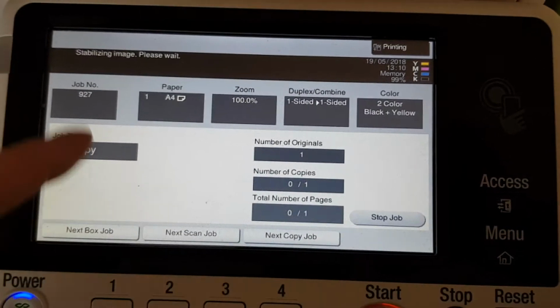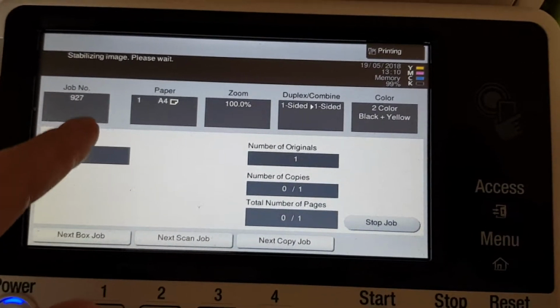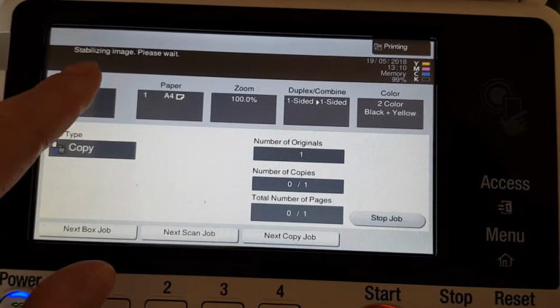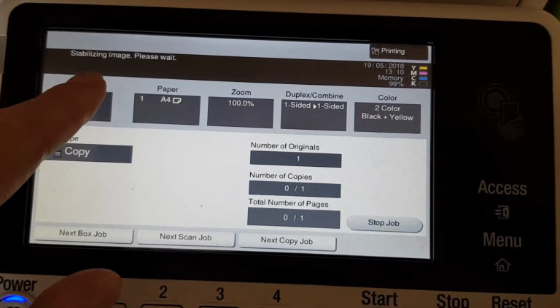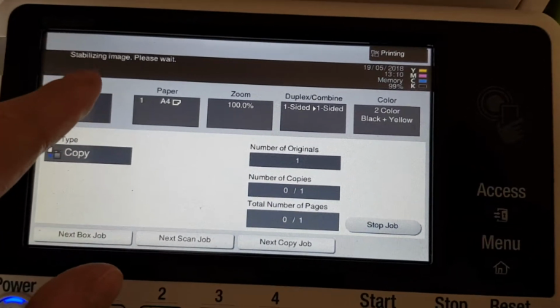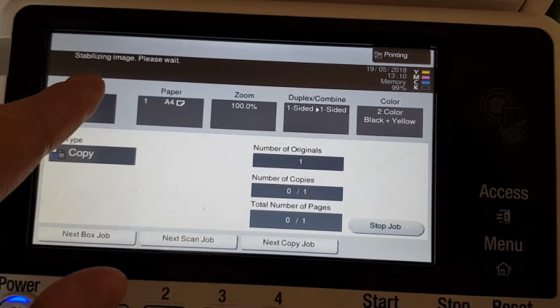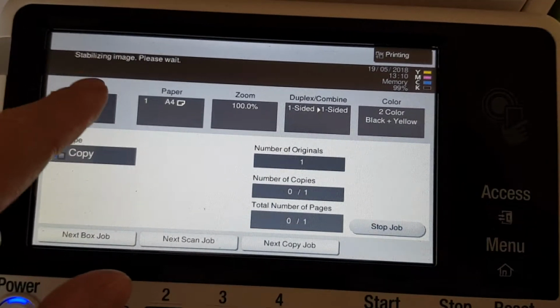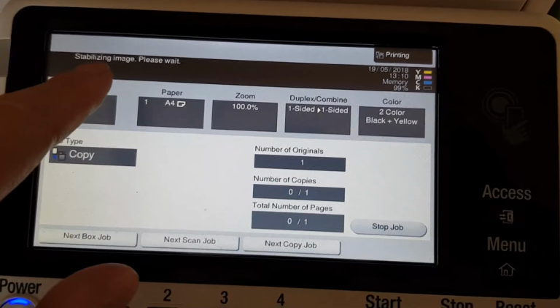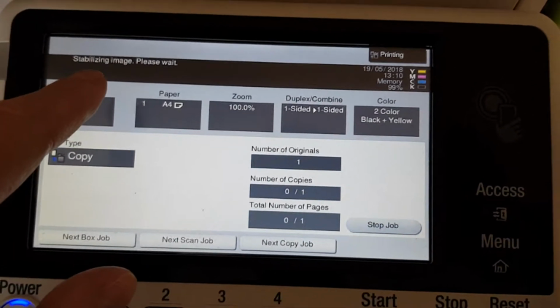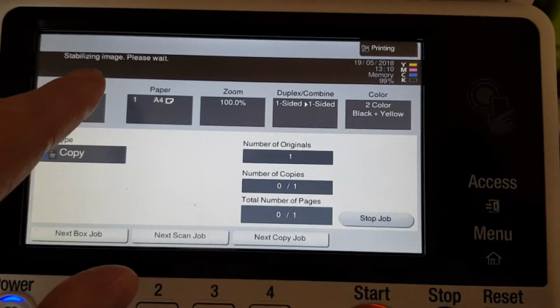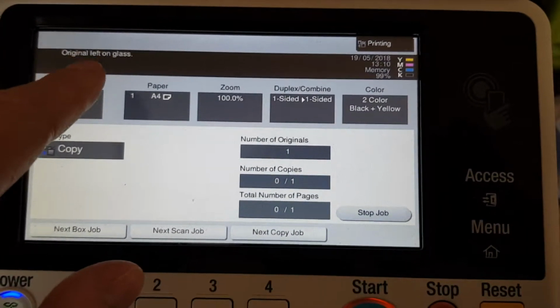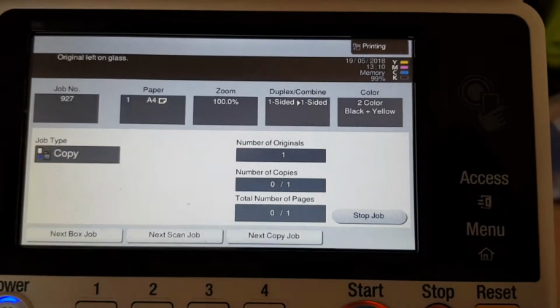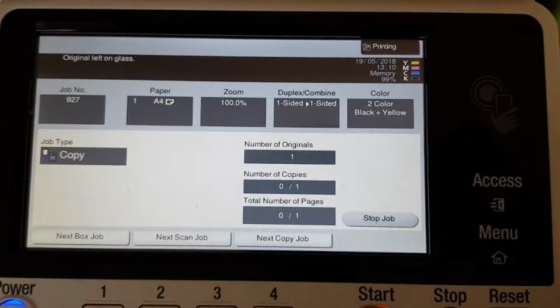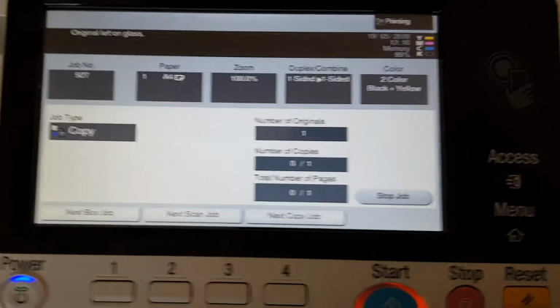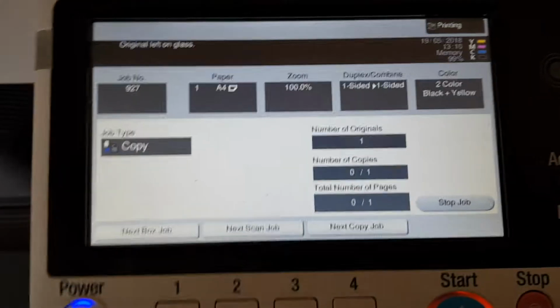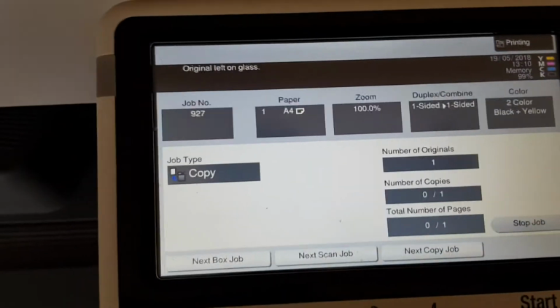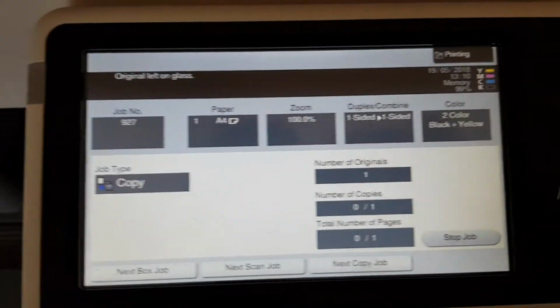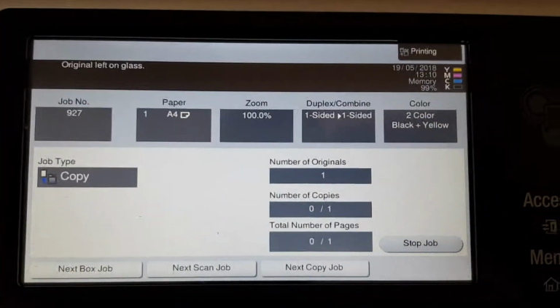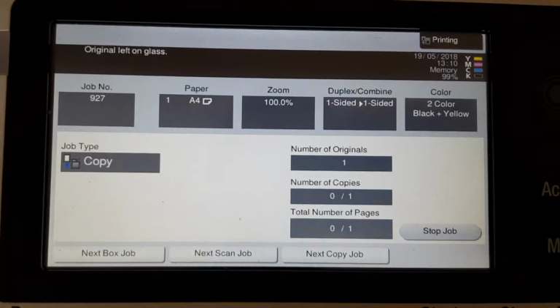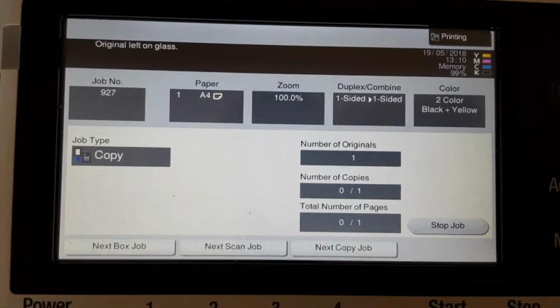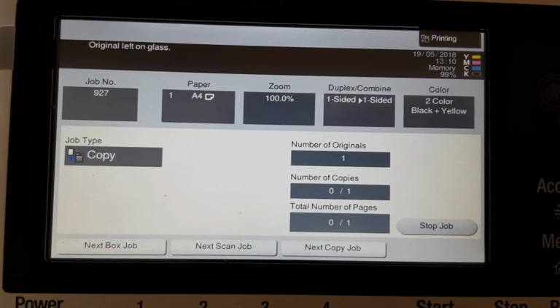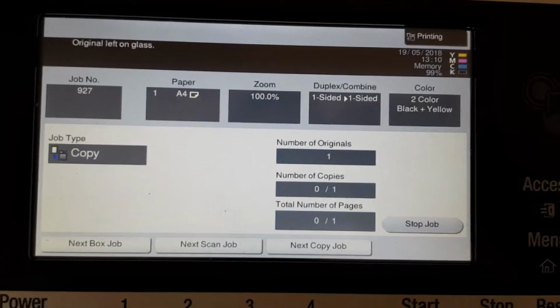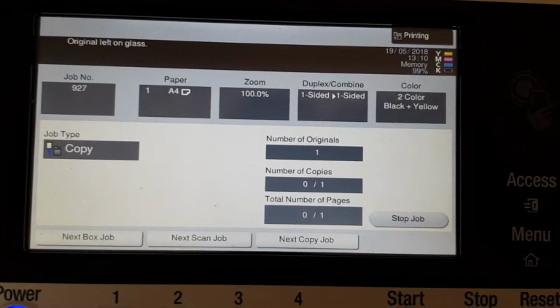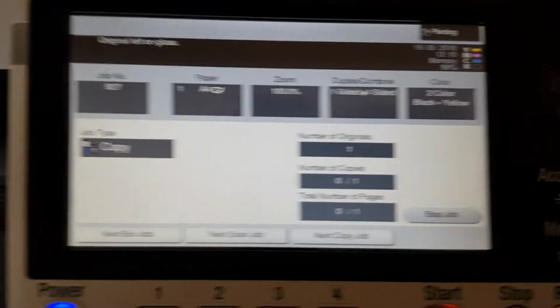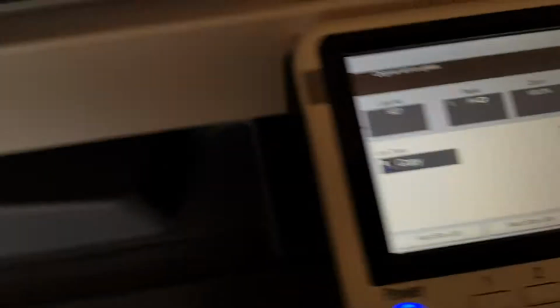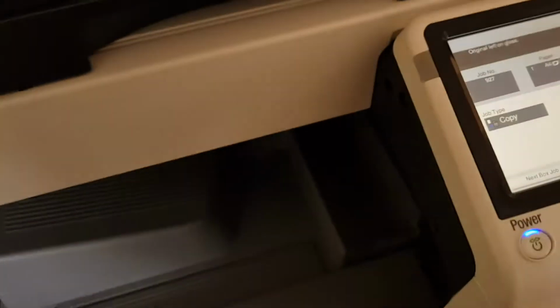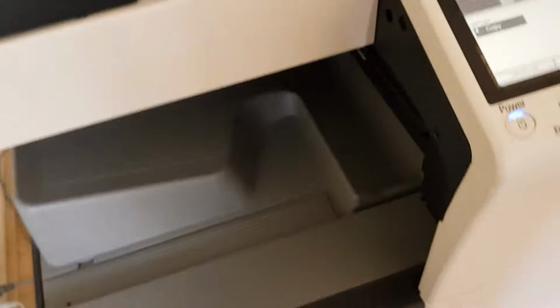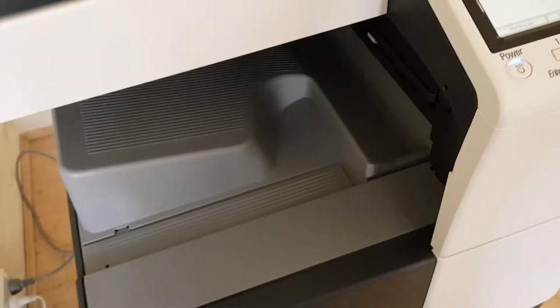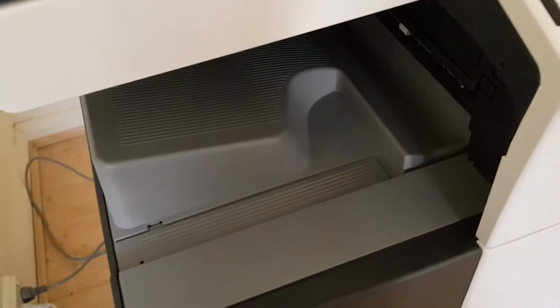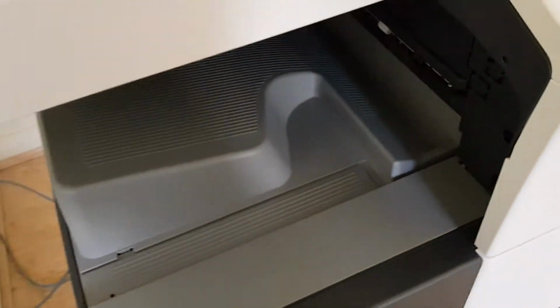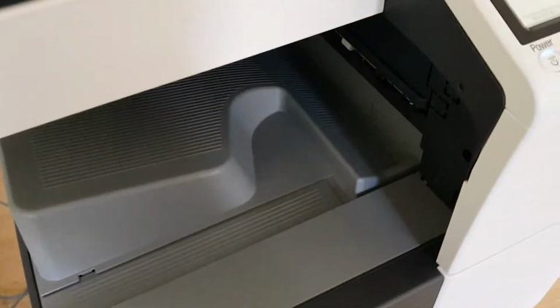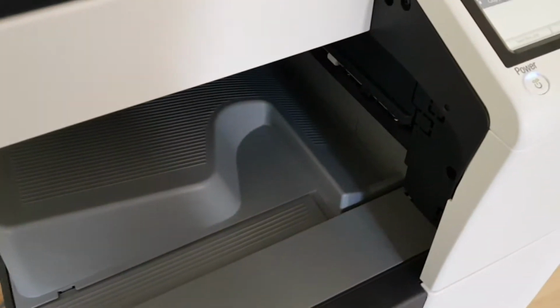Stabilizing image, it's going to take a little bit of time. There it goes, ready to go — bit of a pause, starting to wind up, and now it's getting ready to print.